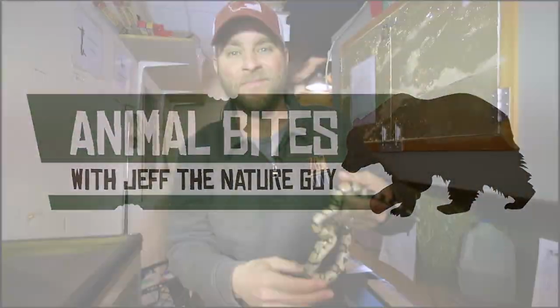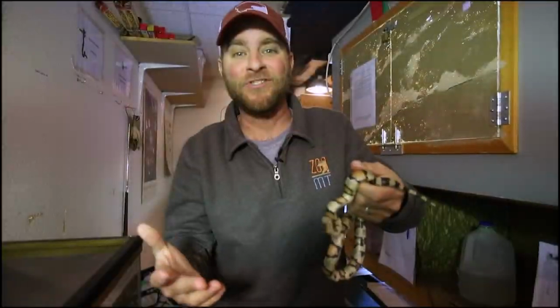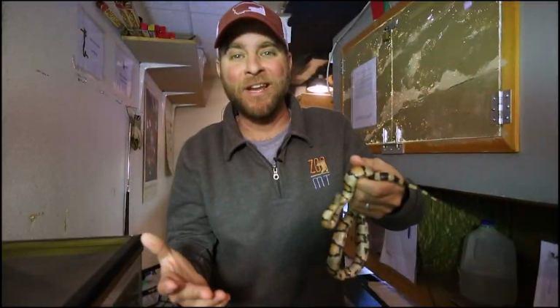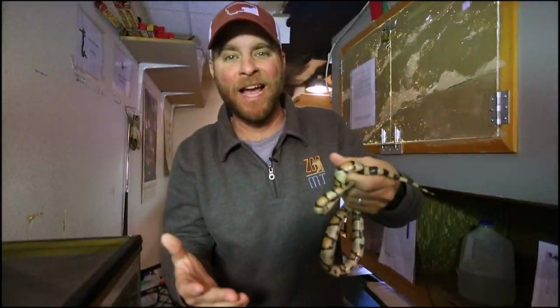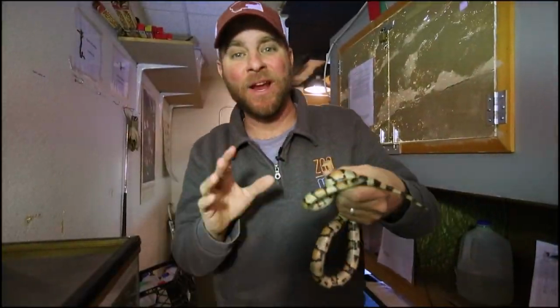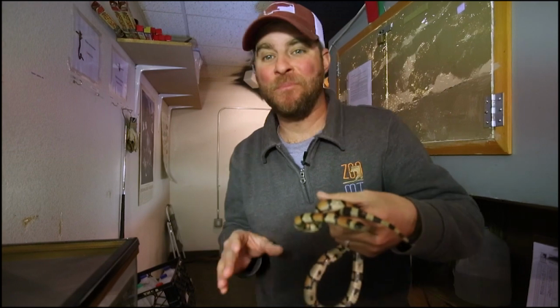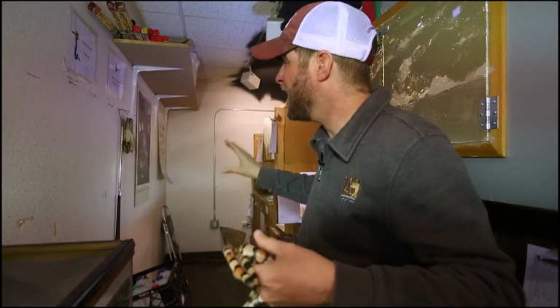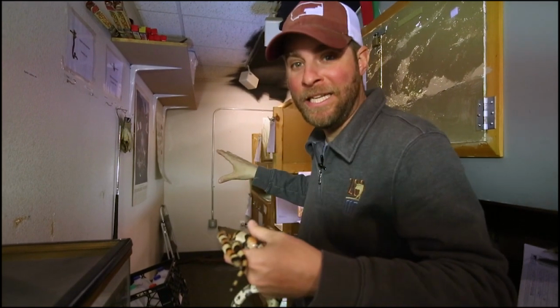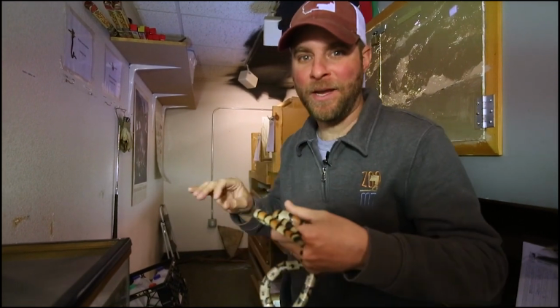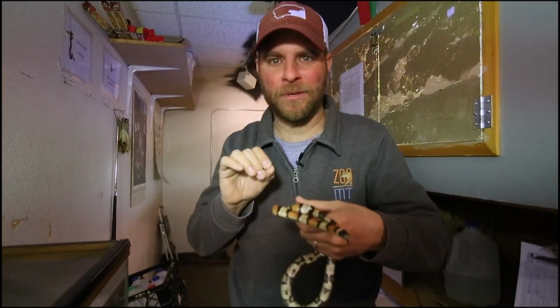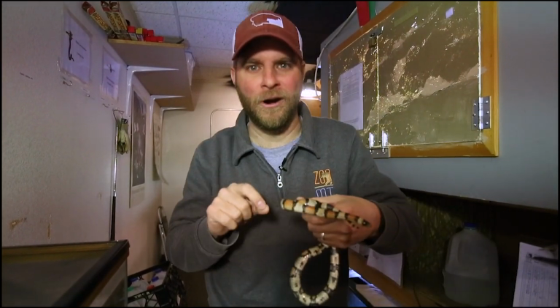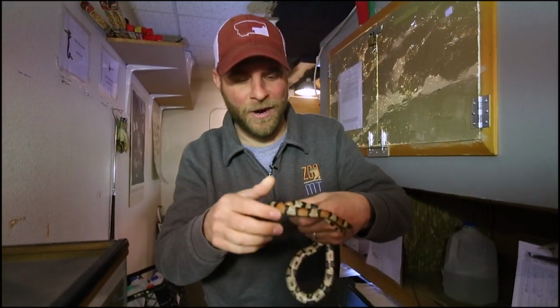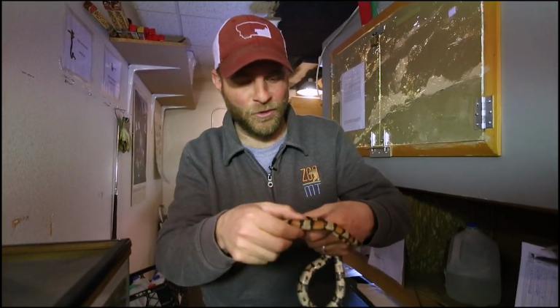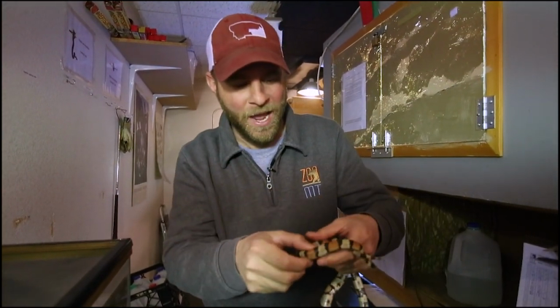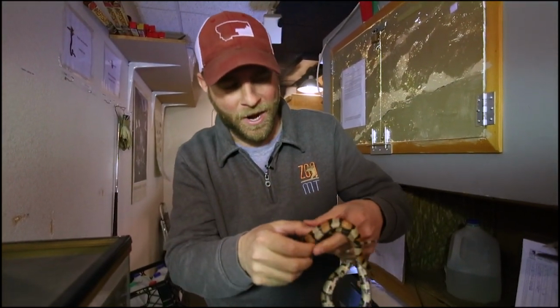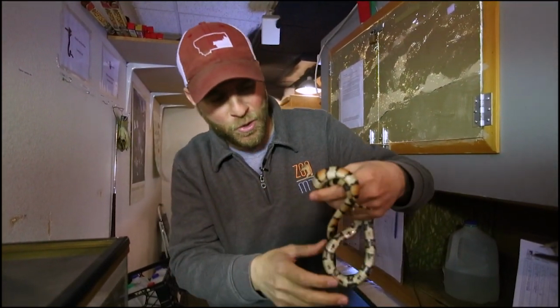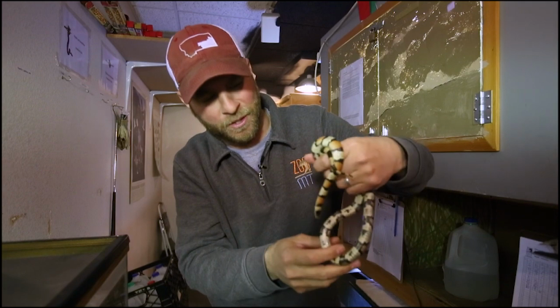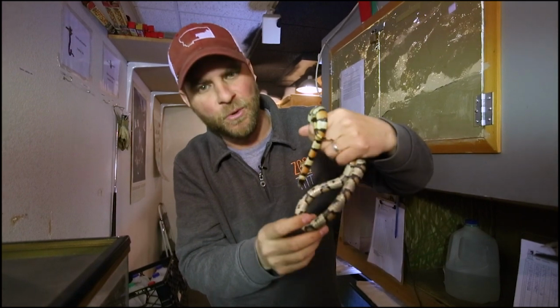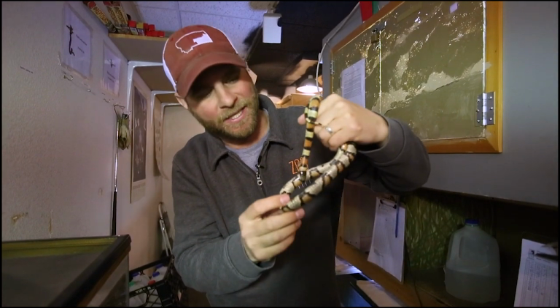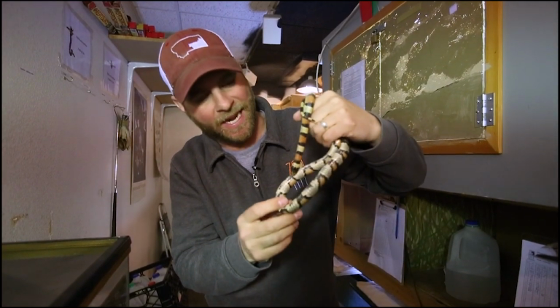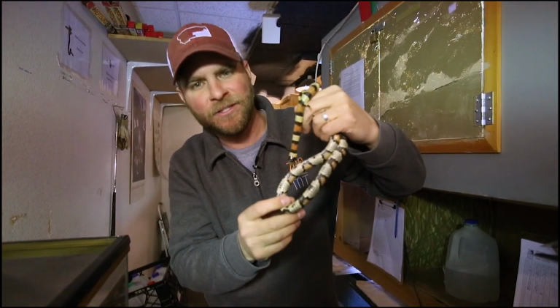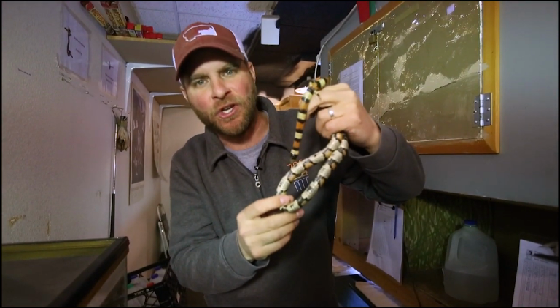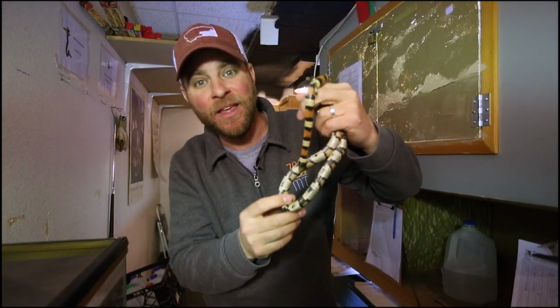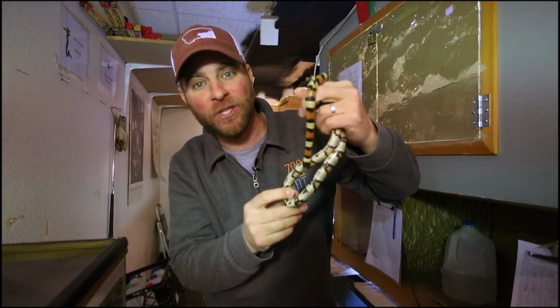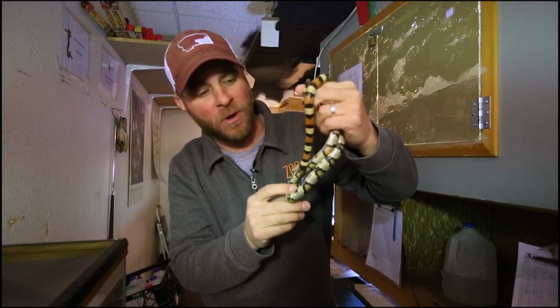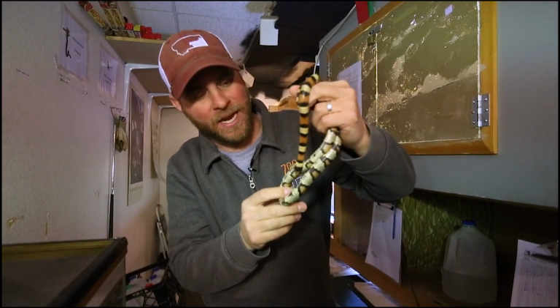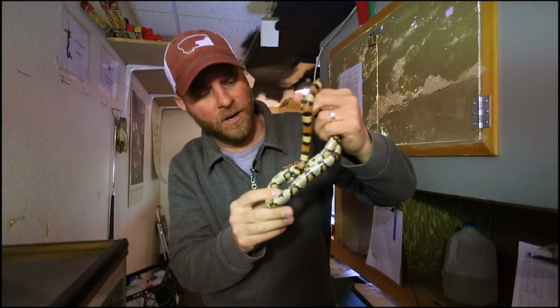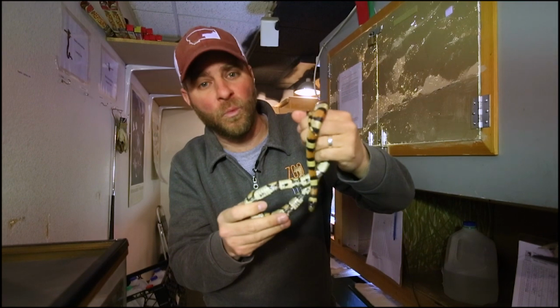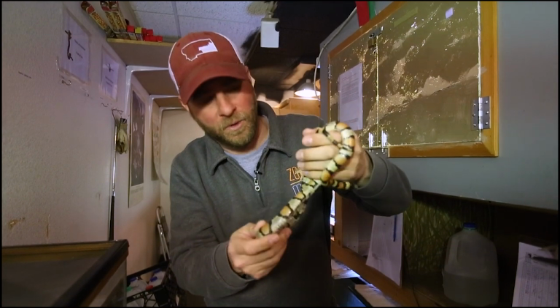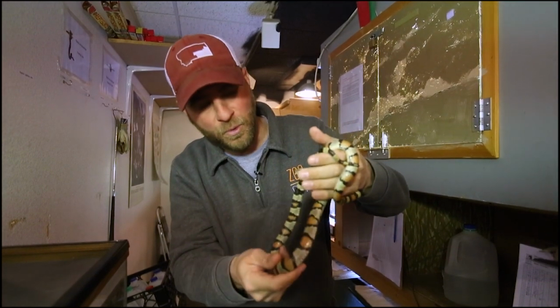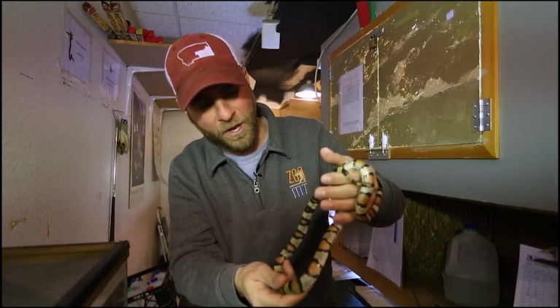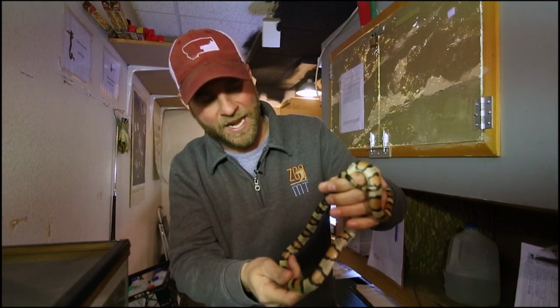Hey guys, Jeff the Nature Guy, and right now you're behind the scenes behind our reptile wall here at the zoo. I want to introduce you to this beauty. Look at this thing. This is Judd the Western Milk Snake, and they are one of the most beautiful snakes.